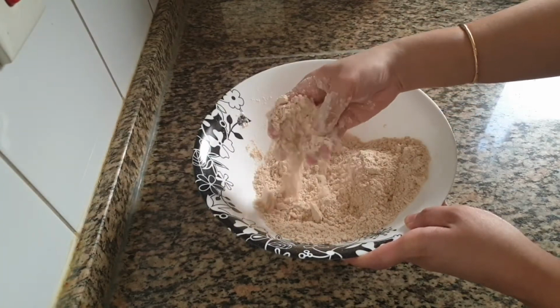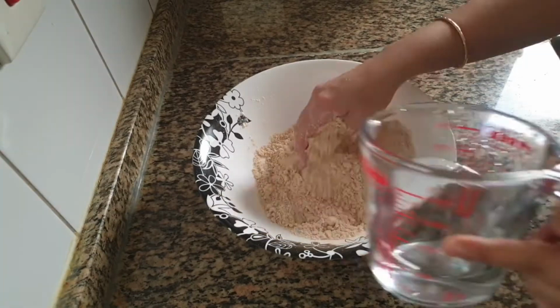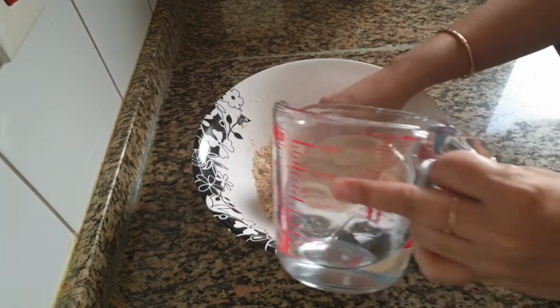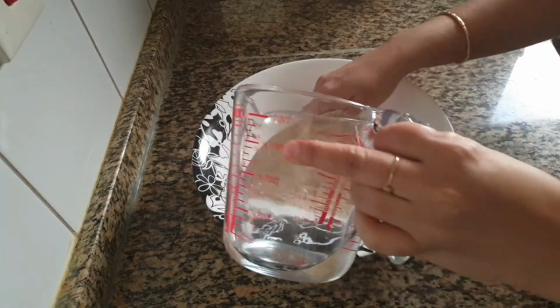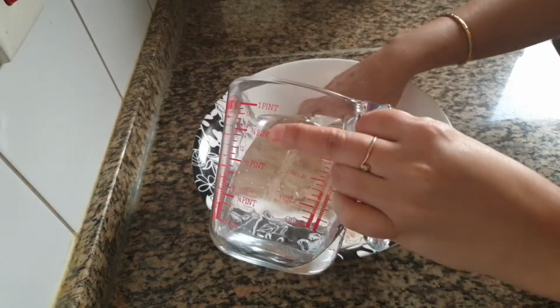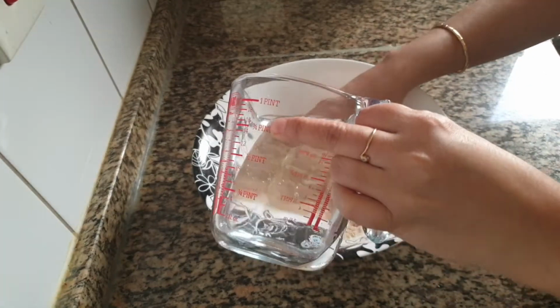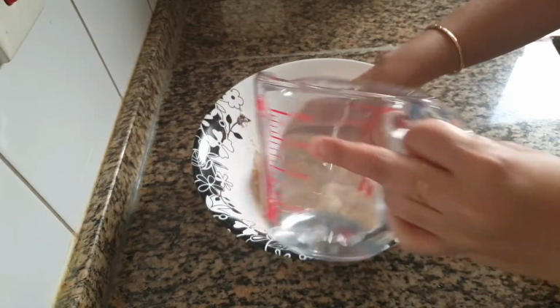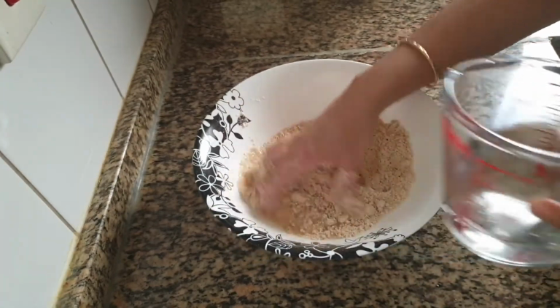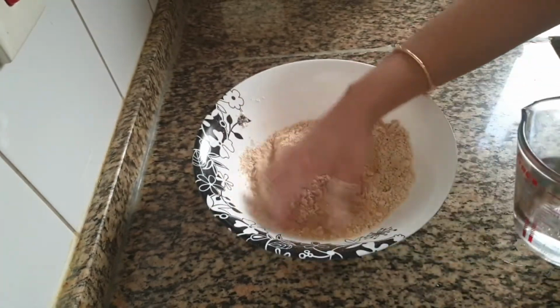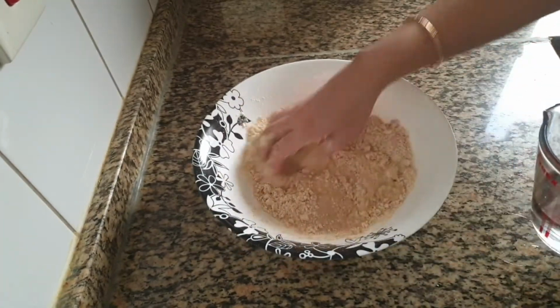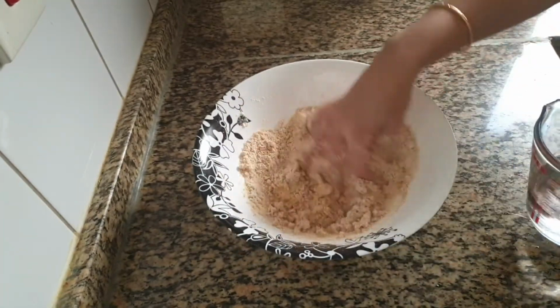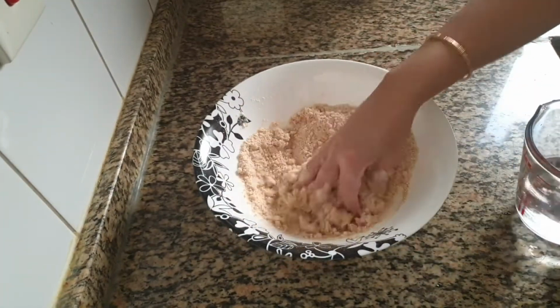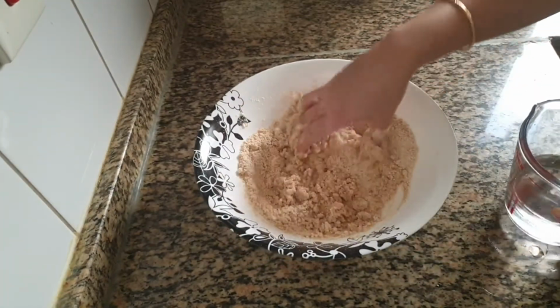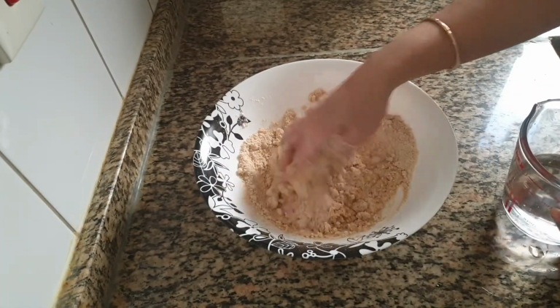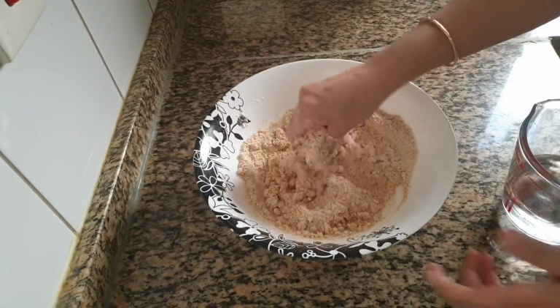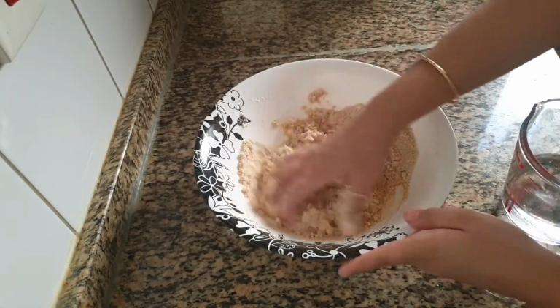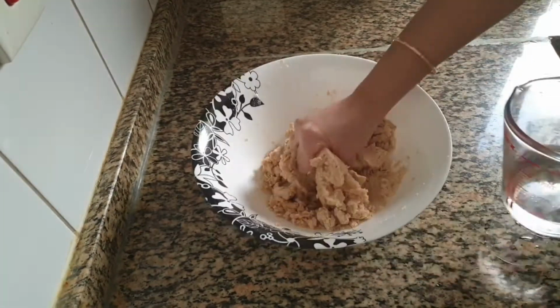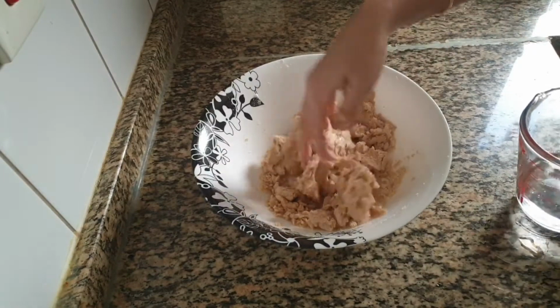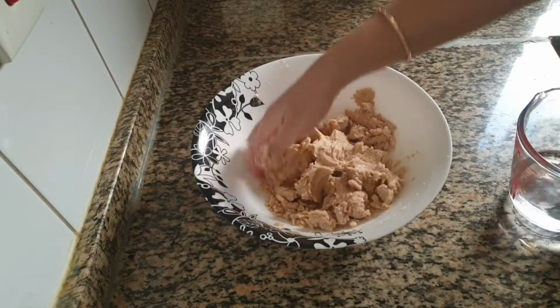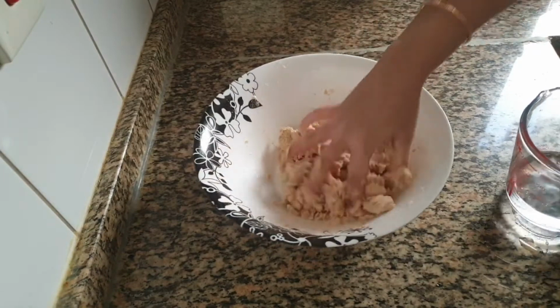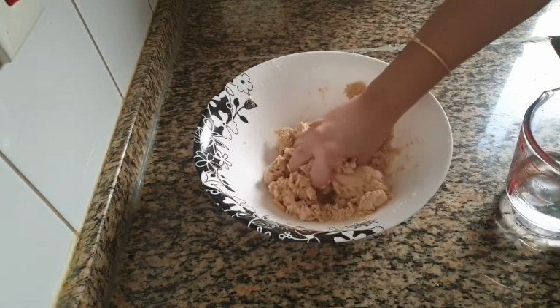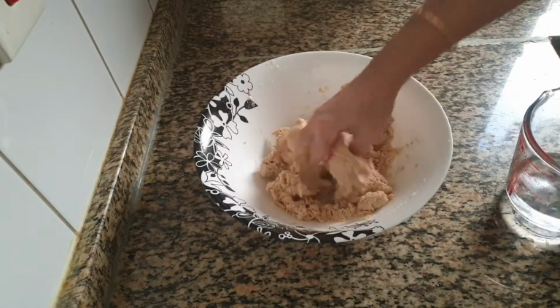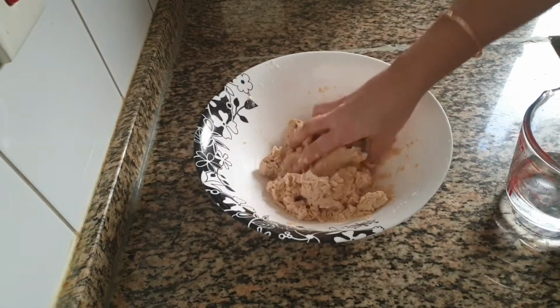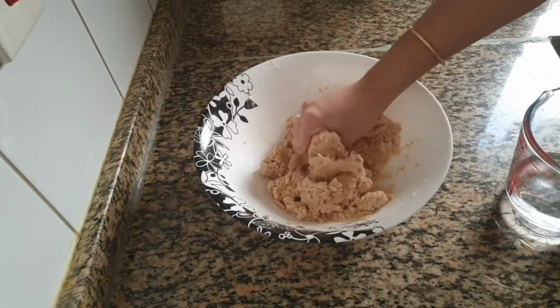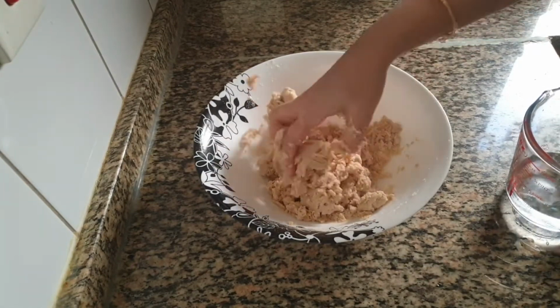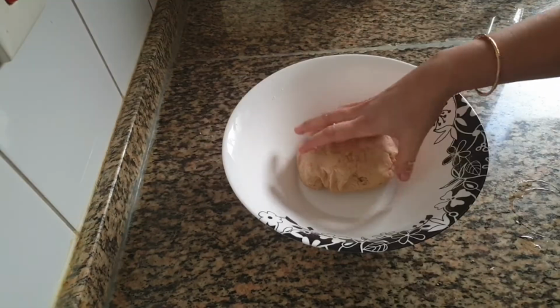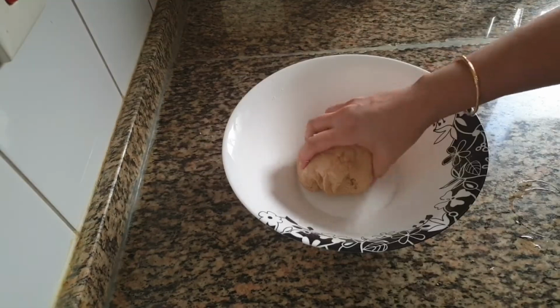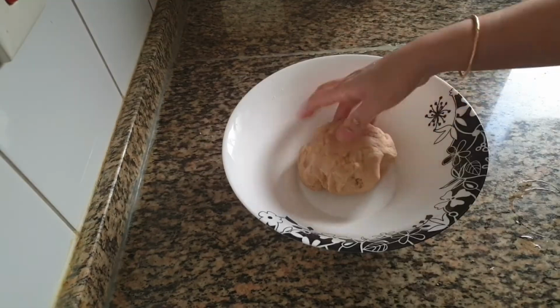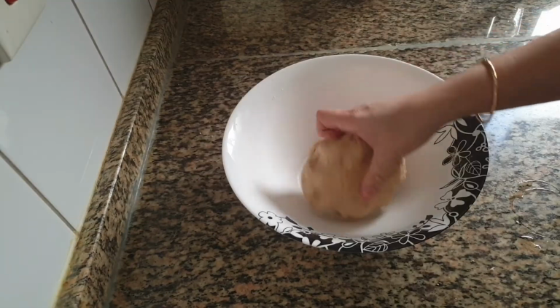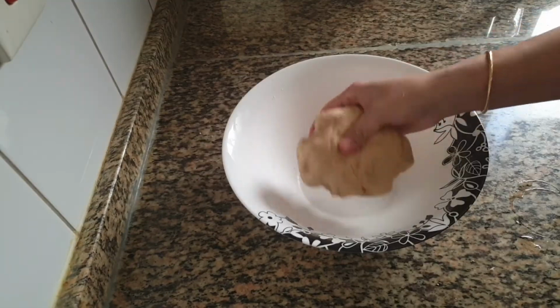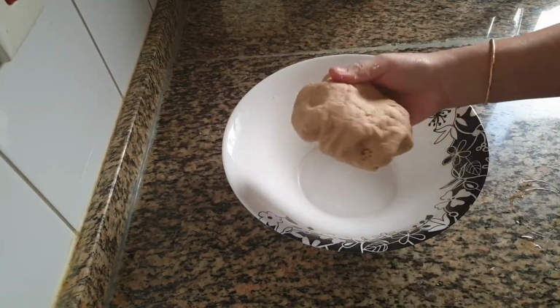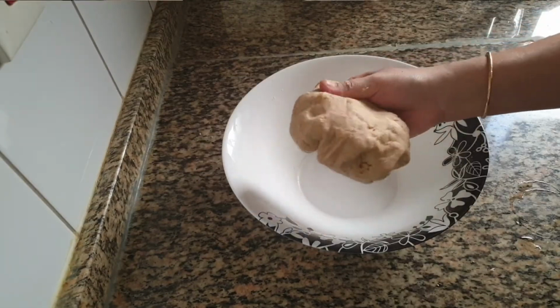Mix flour very well with ghee without adding water. This will give crispiness to paratha. It should be in the form of crumbs. Now slowly add water little at a time and knead into a soft dough.